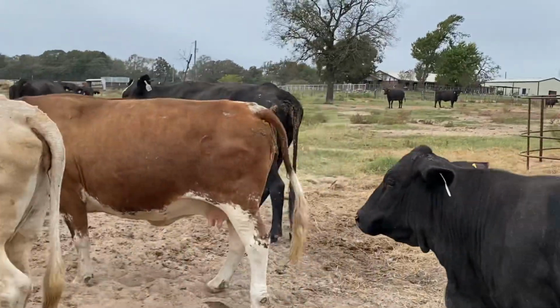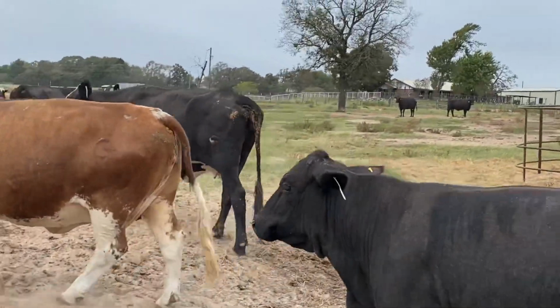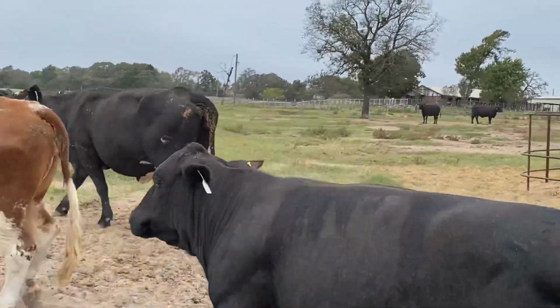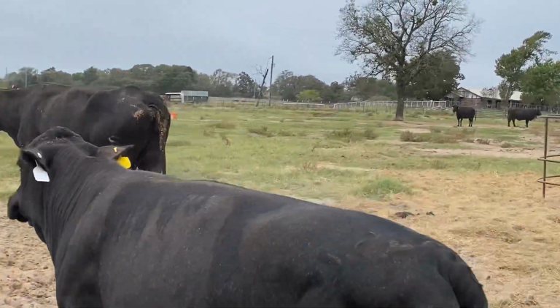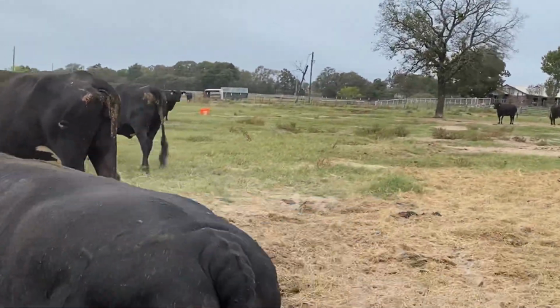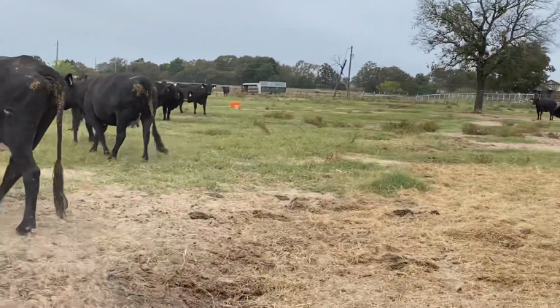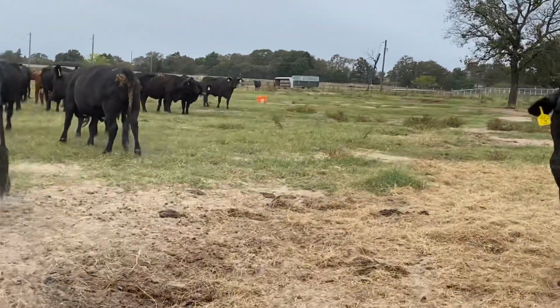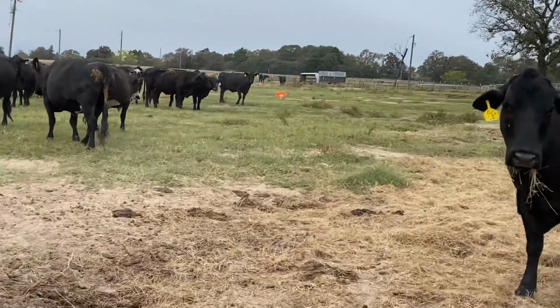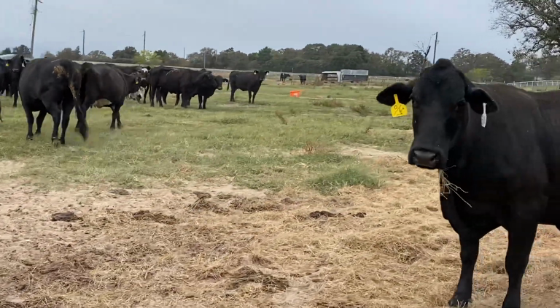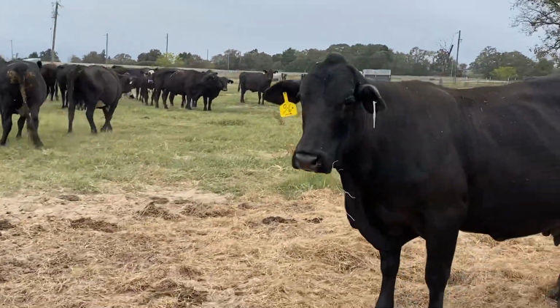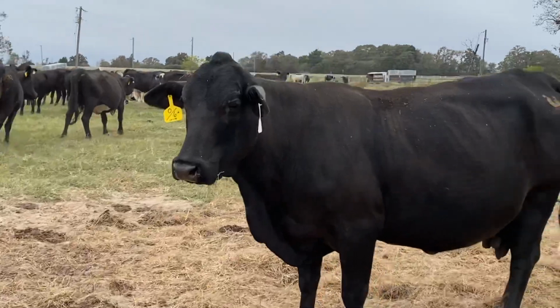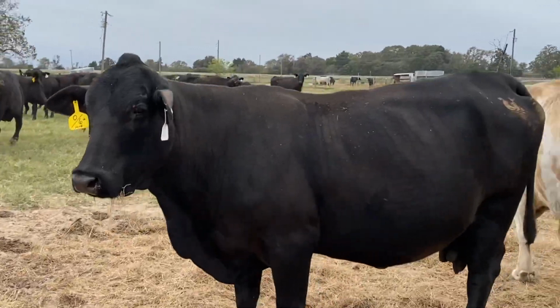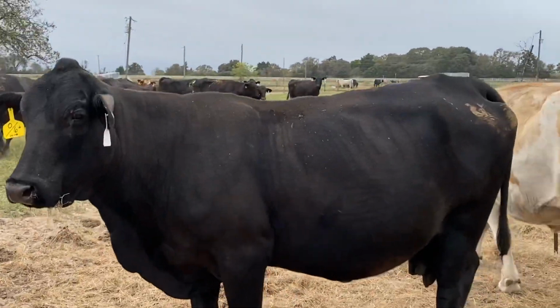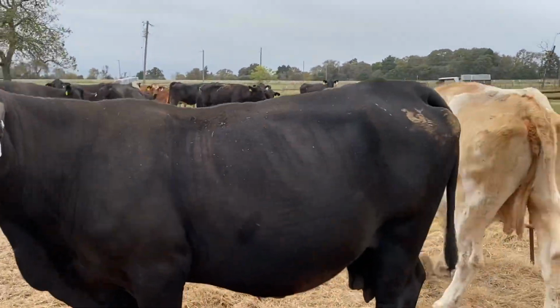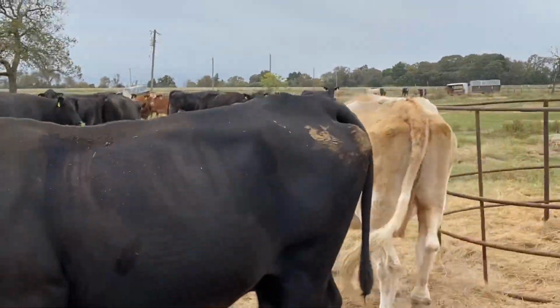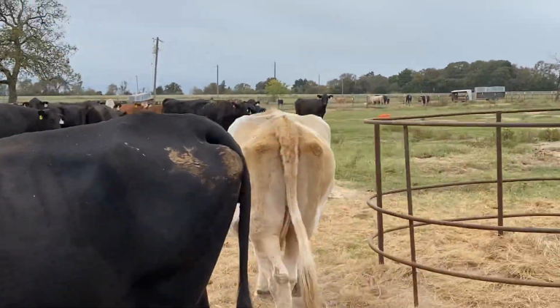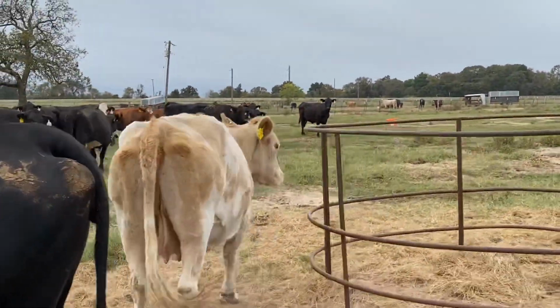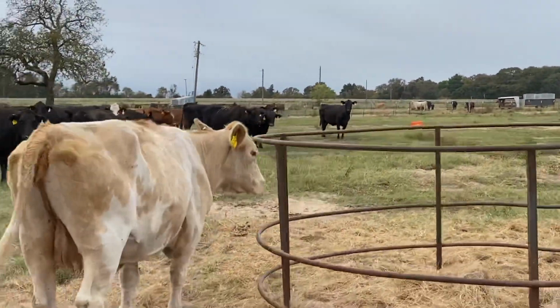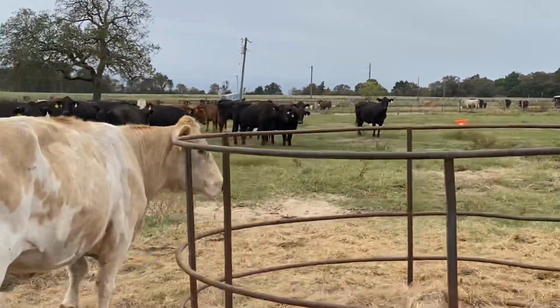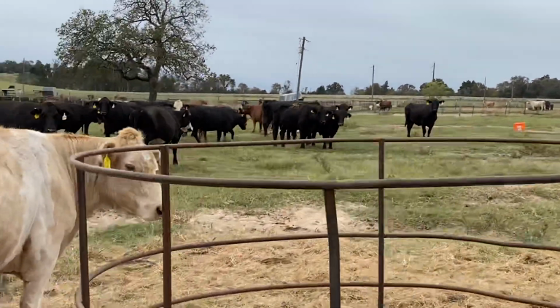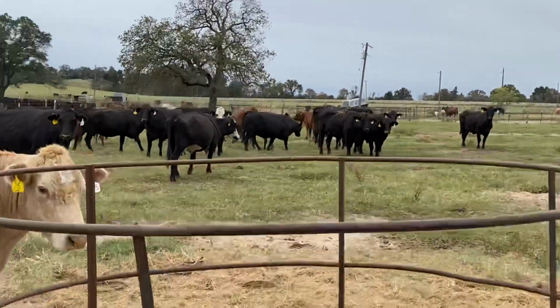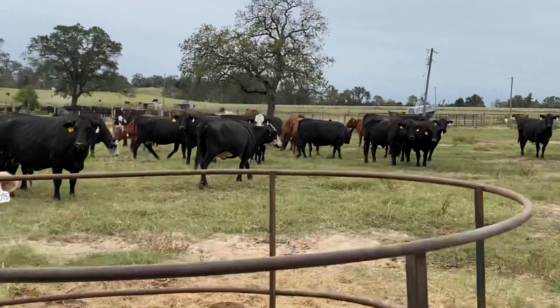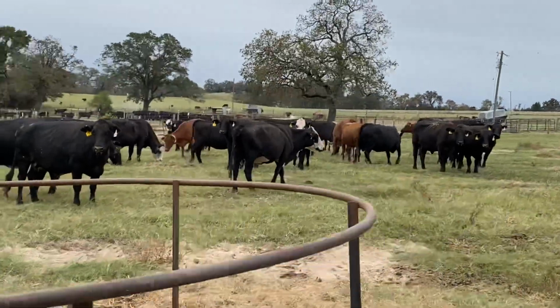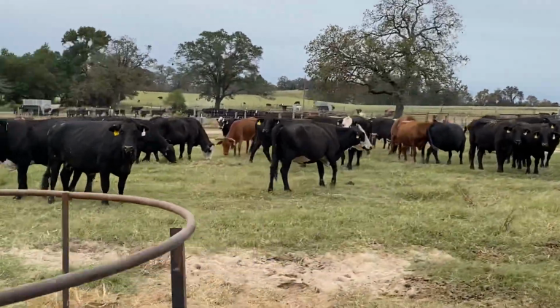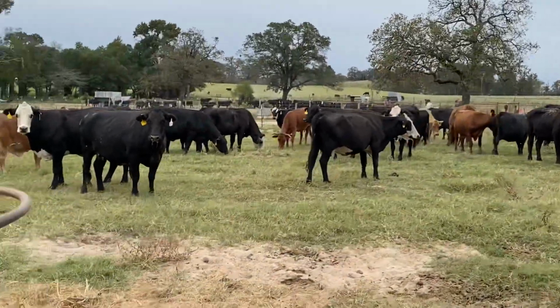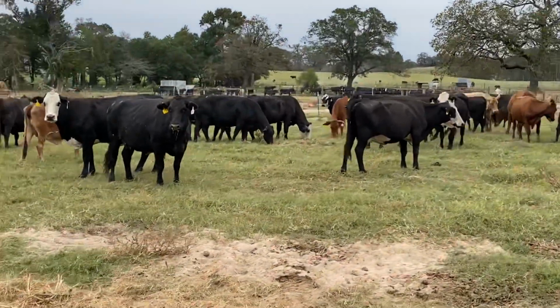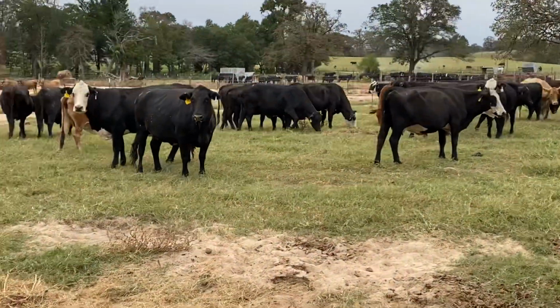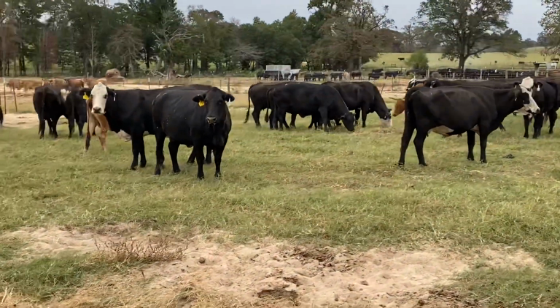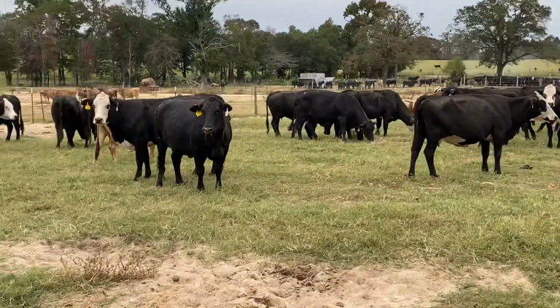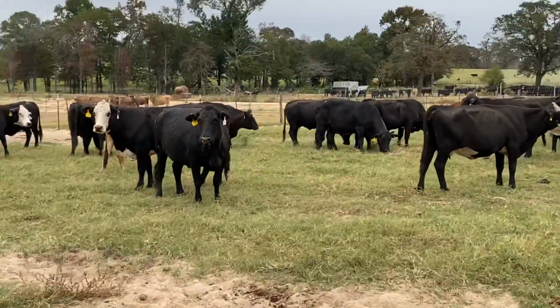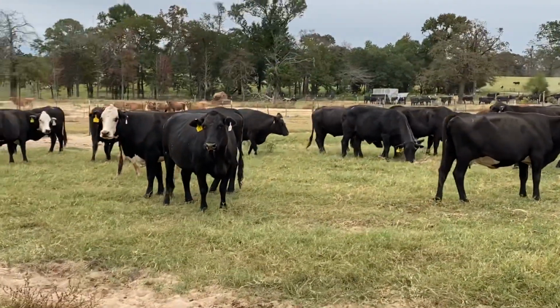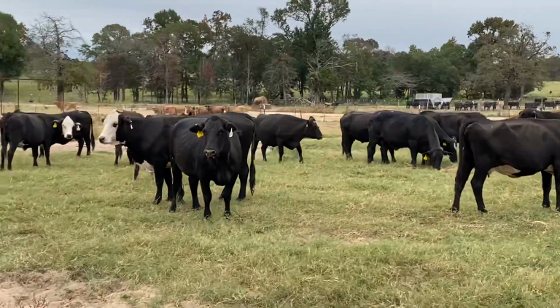All these cows right here, like I say, are six to eight months bred. That cow there — I'm going to cut that cow off. Her bag's not good enough; she needs to go to the packing house. But these cows right here are just in good shape.